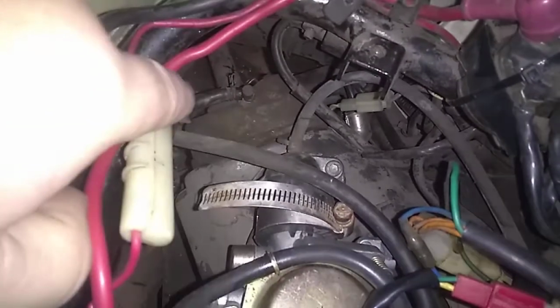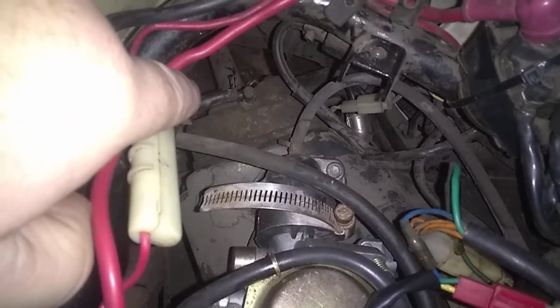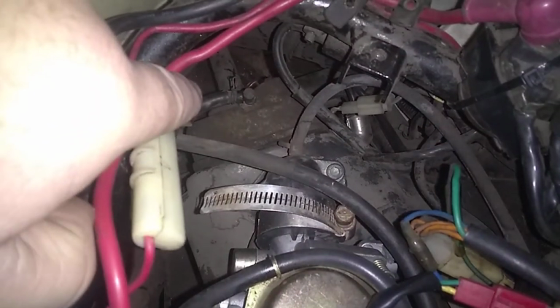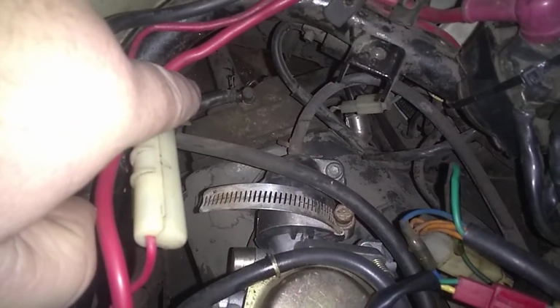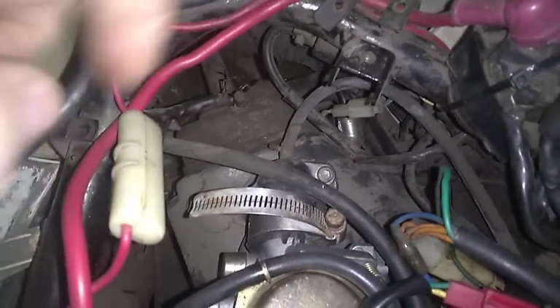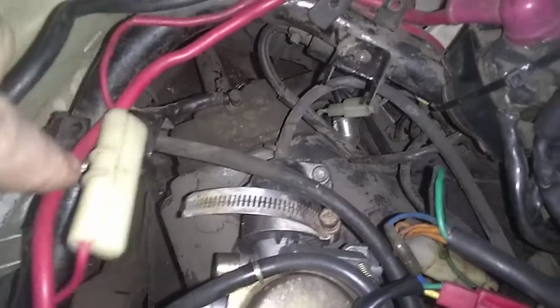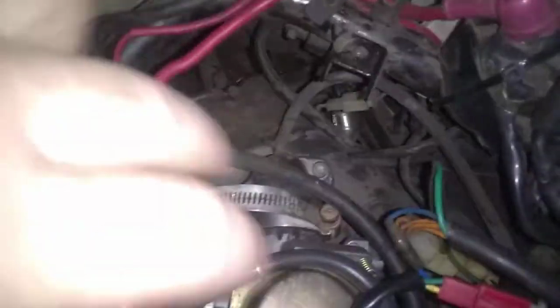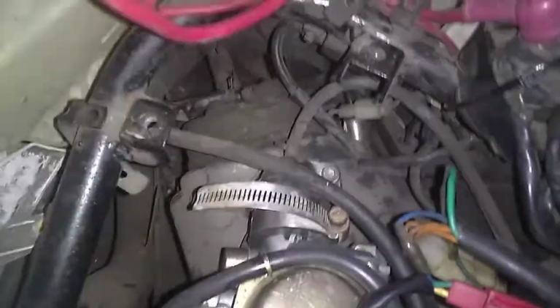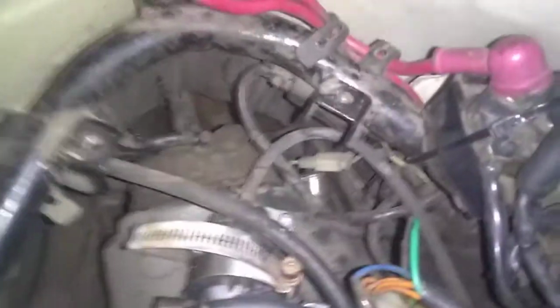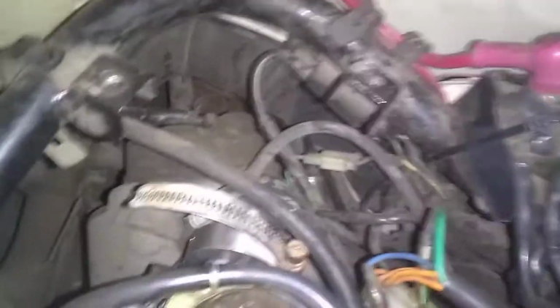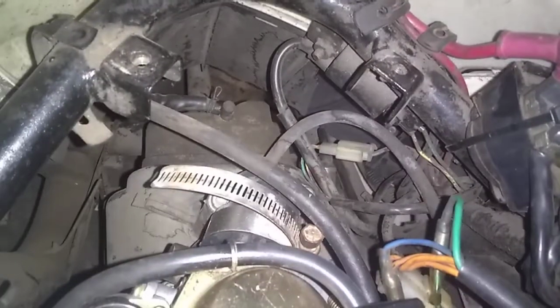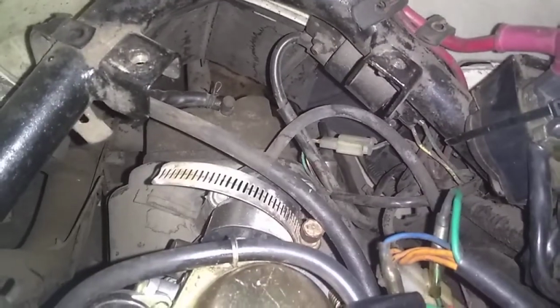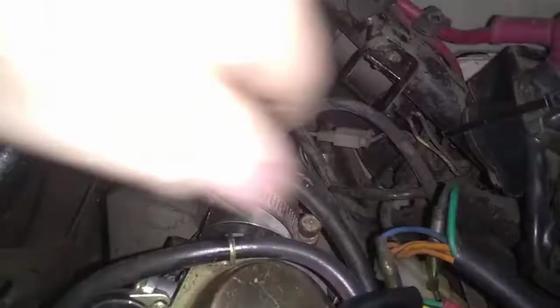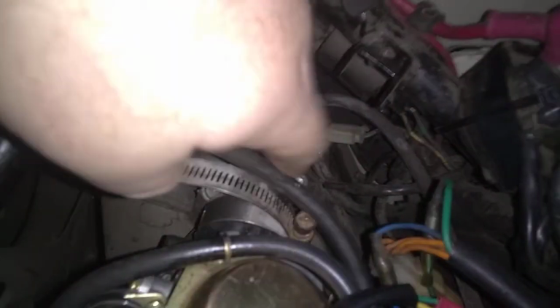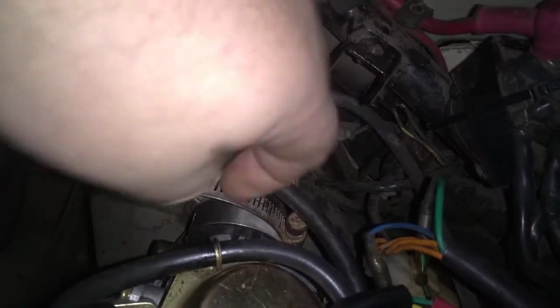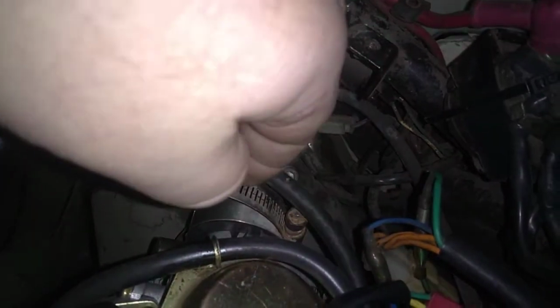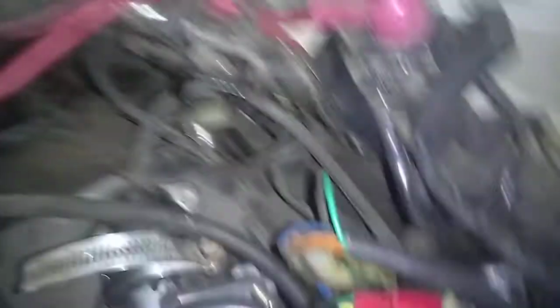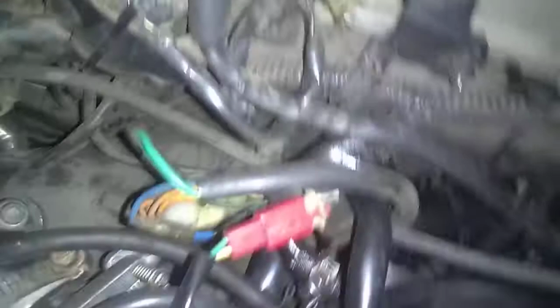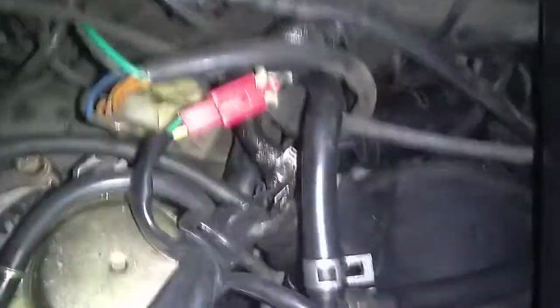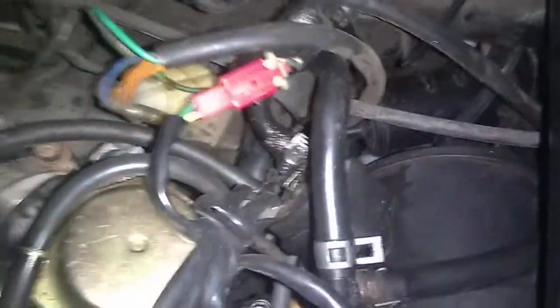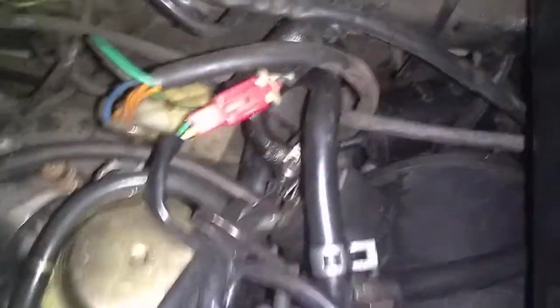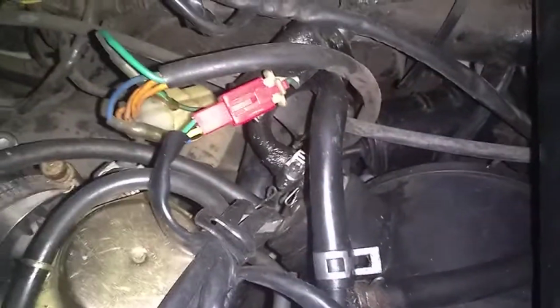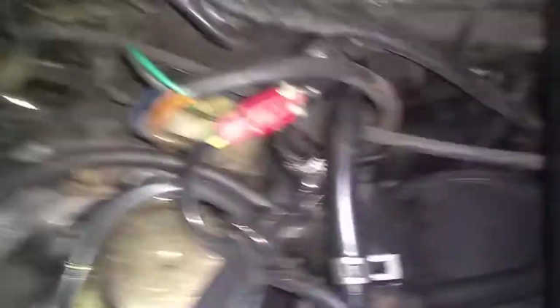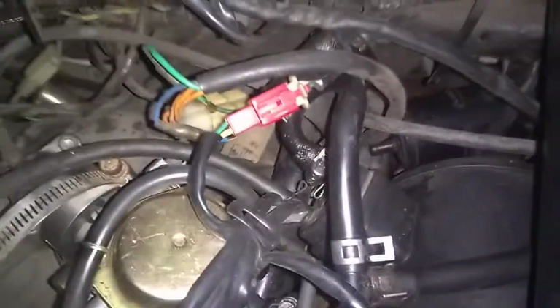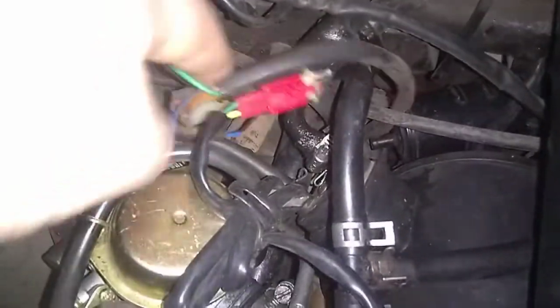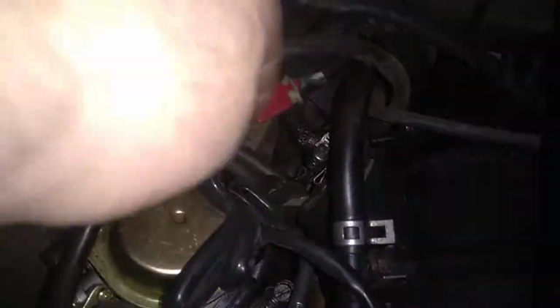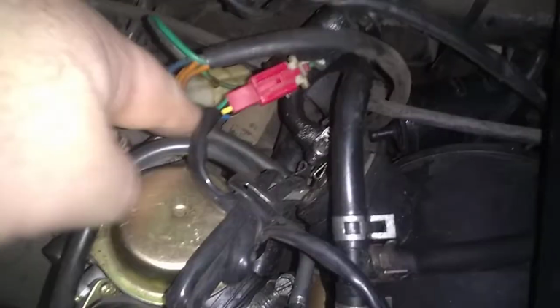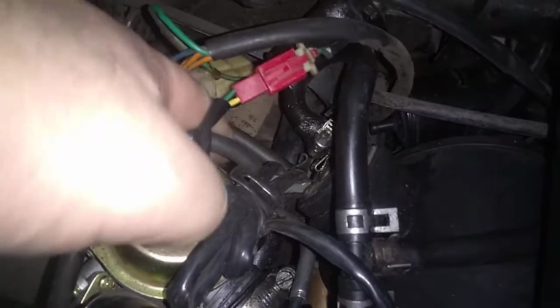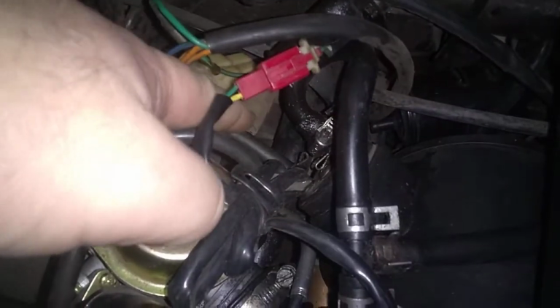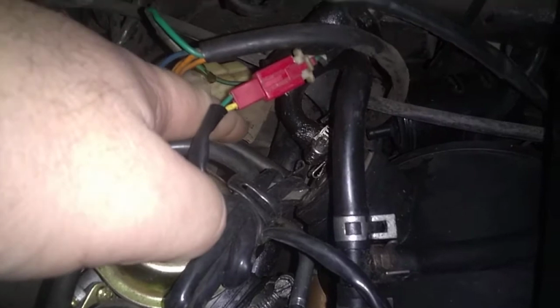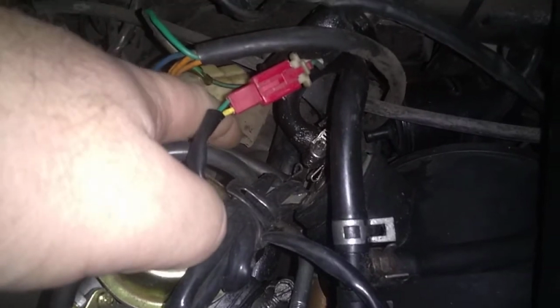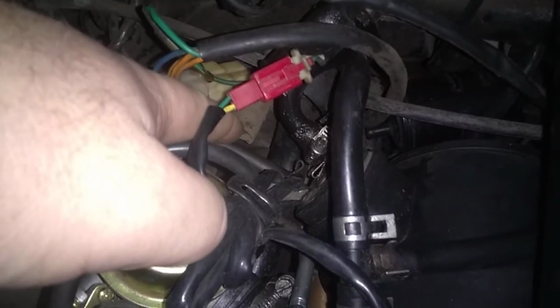So you see that hose? Factory hose. Comes up — see it coming up right here — comes around, goes to the air box. It's right there. It's that bottom hose right there. Goes to the air box.